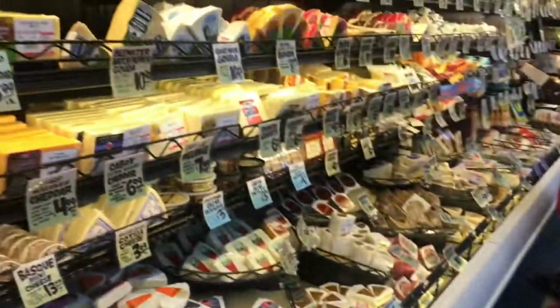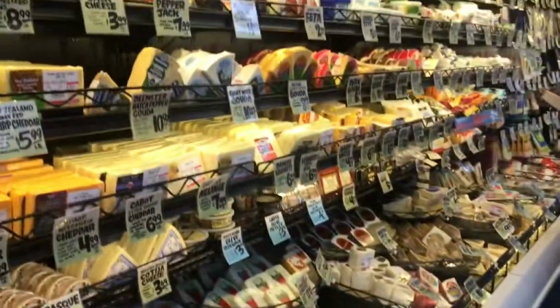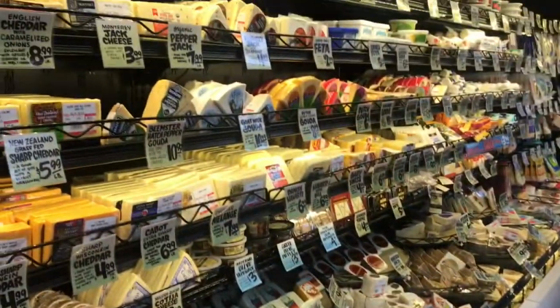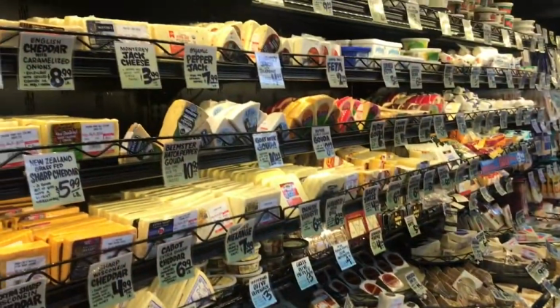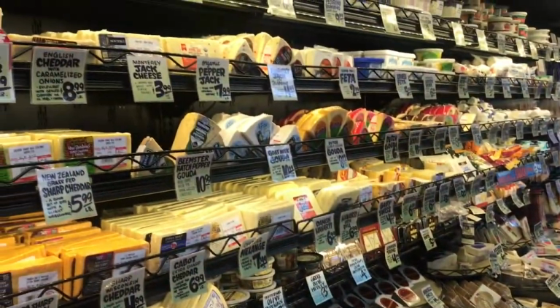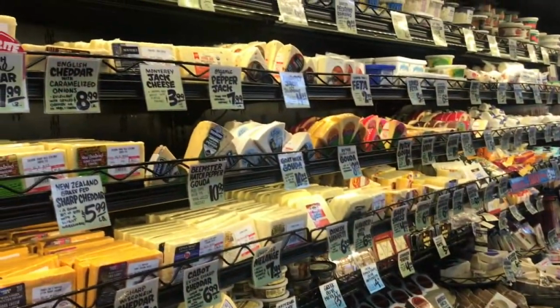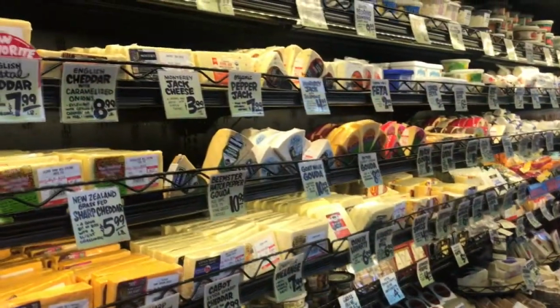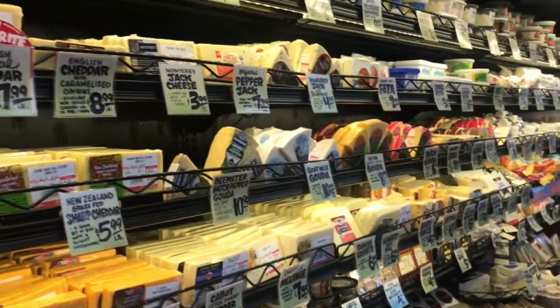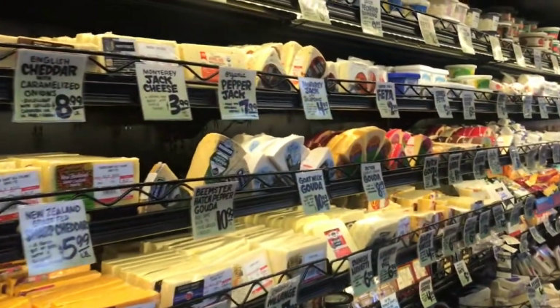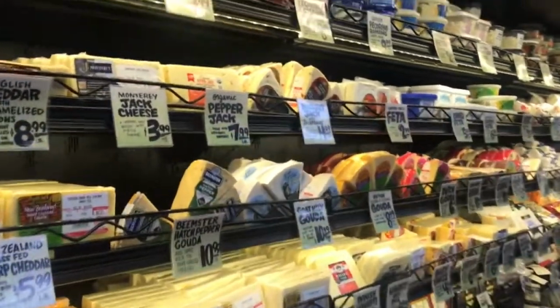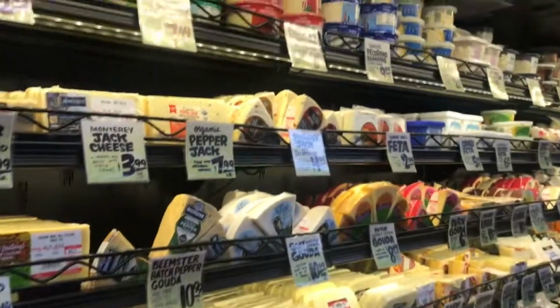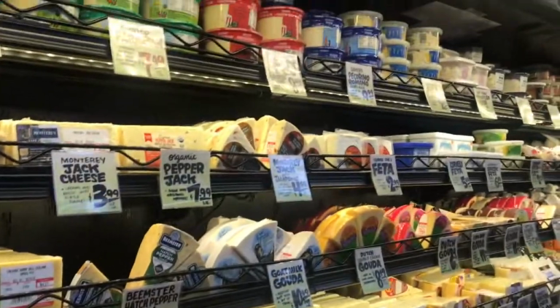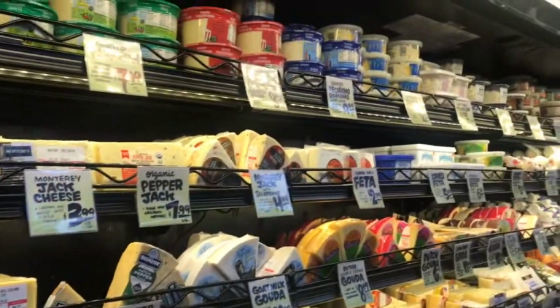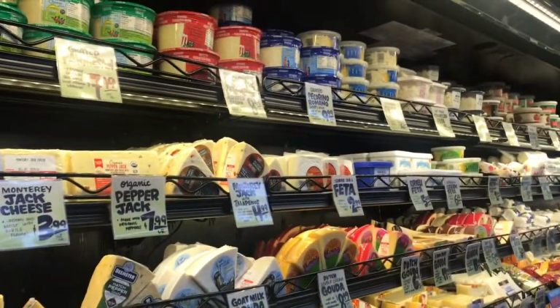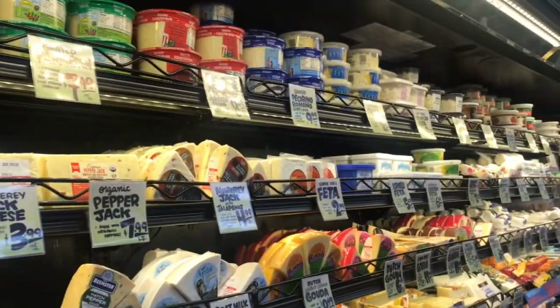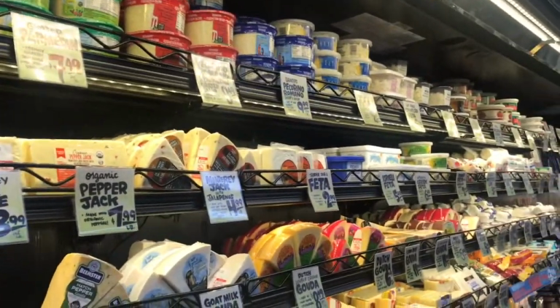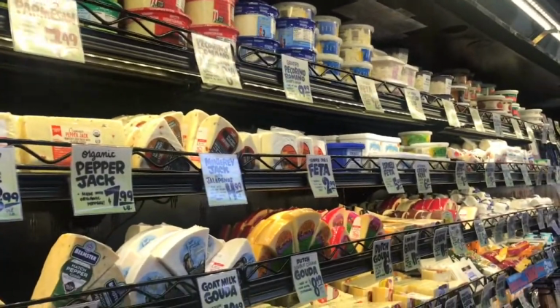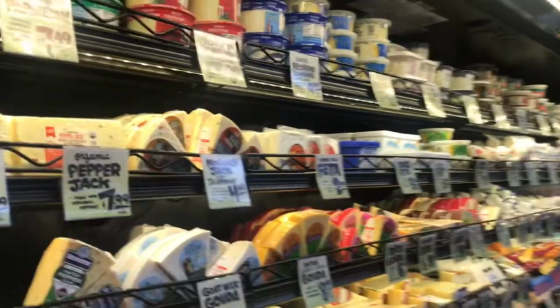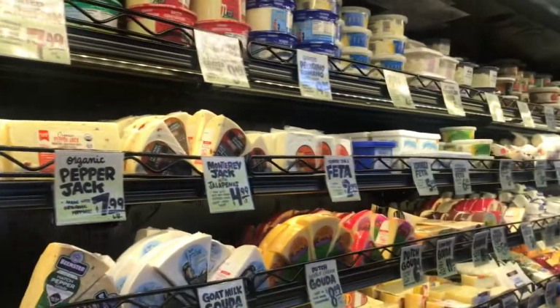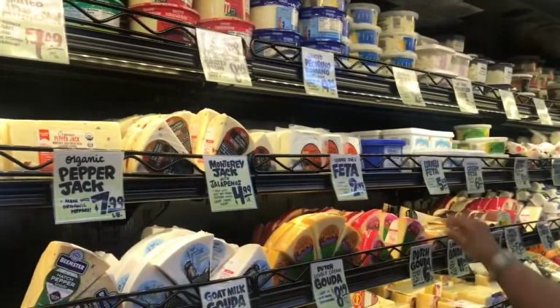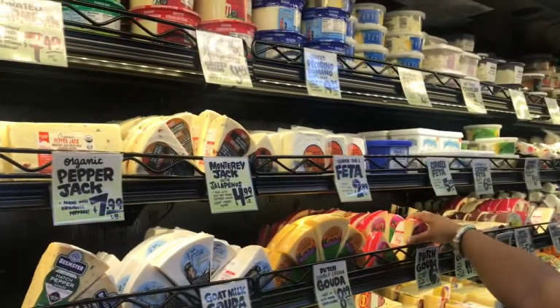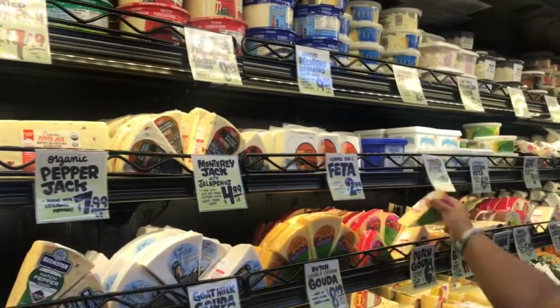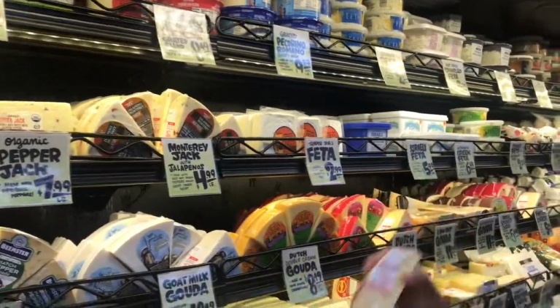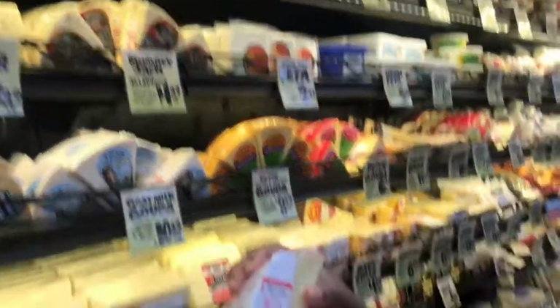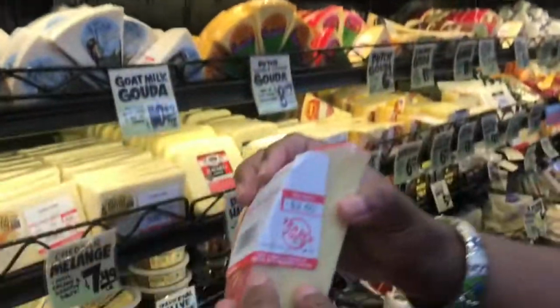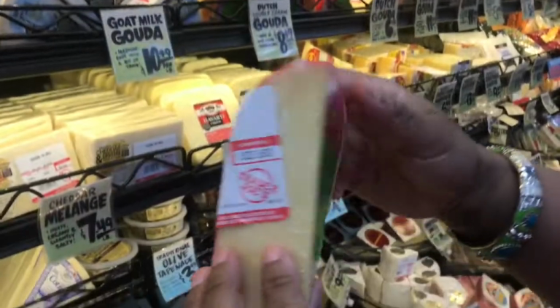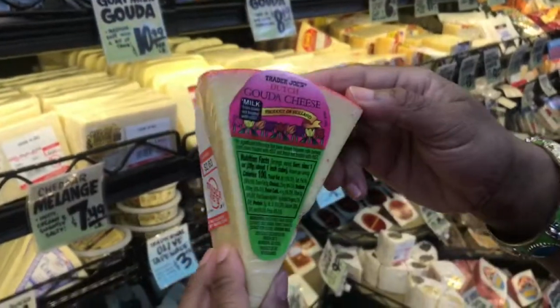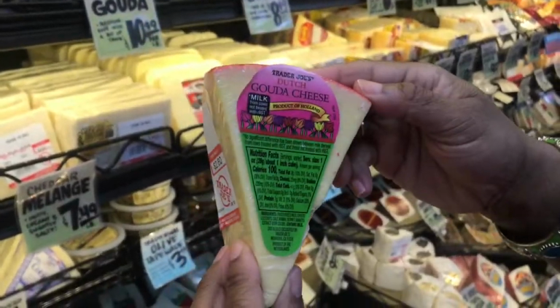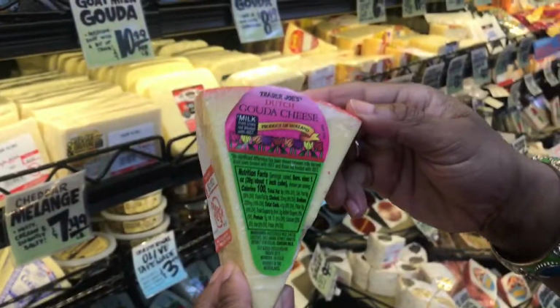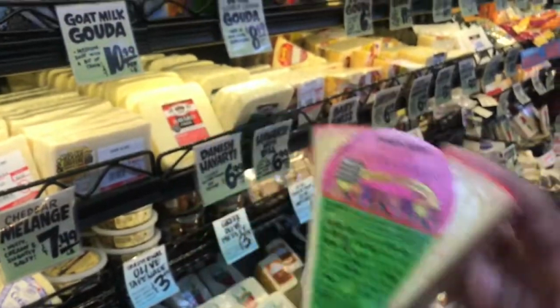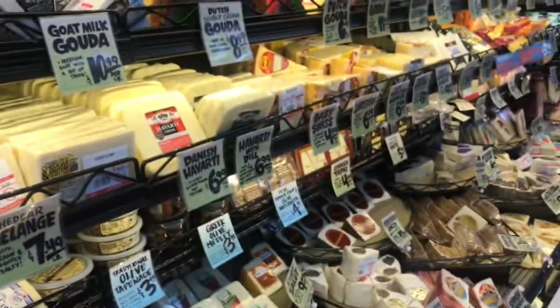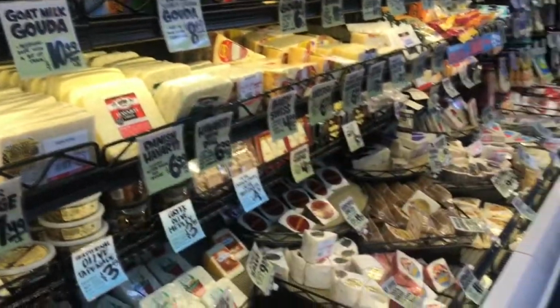Should I get a Gouda? That's that fancy cheese. Gouda, $2.50. Dutch Gouda — mmm.